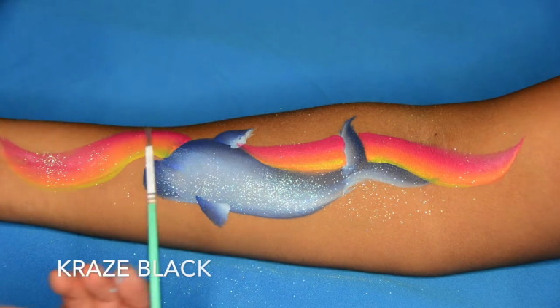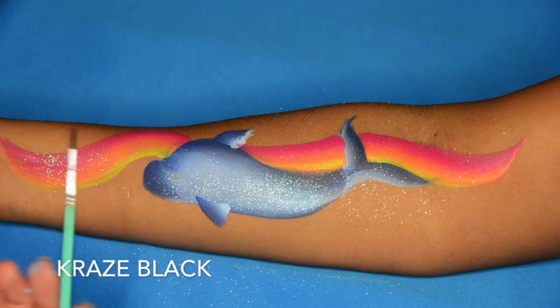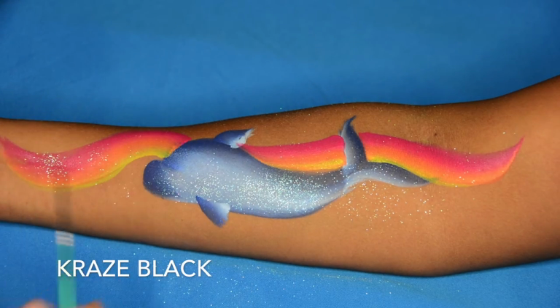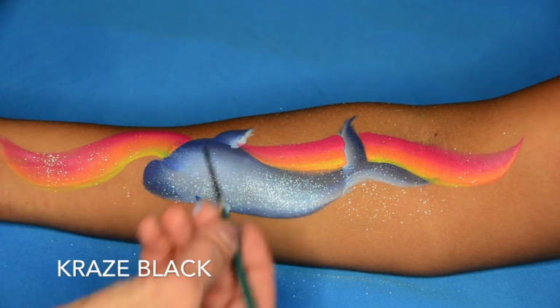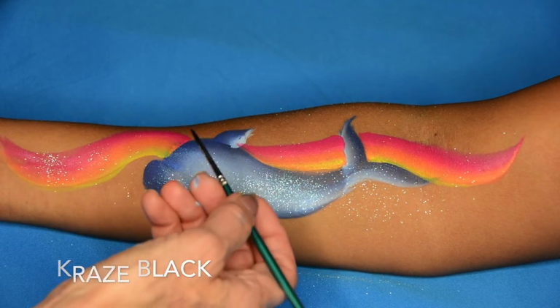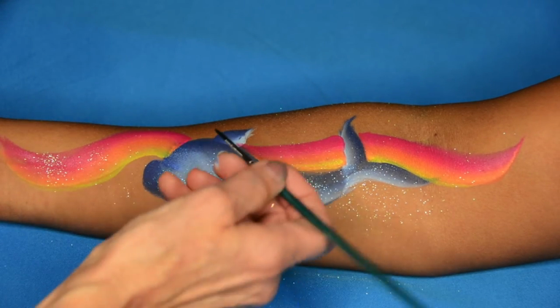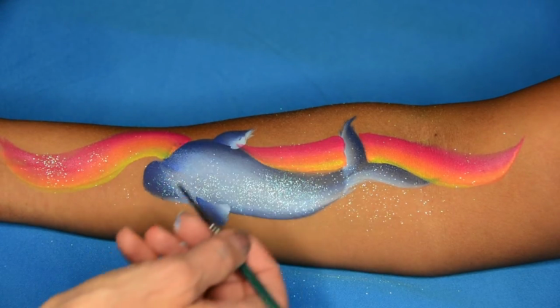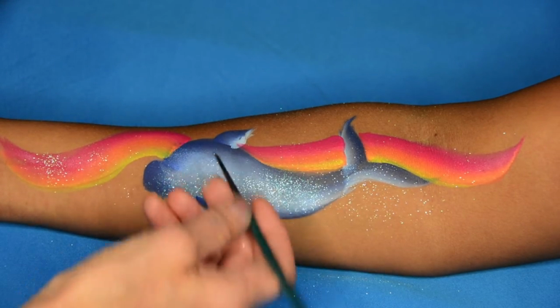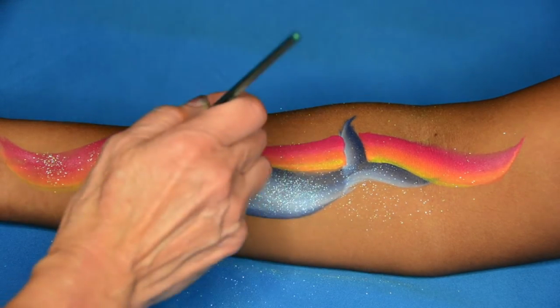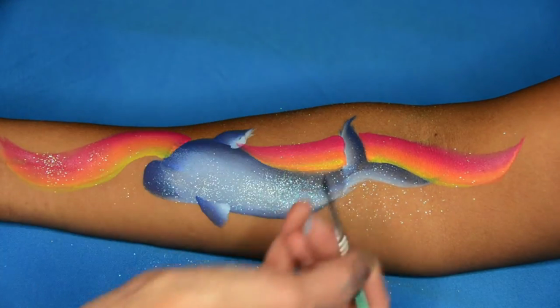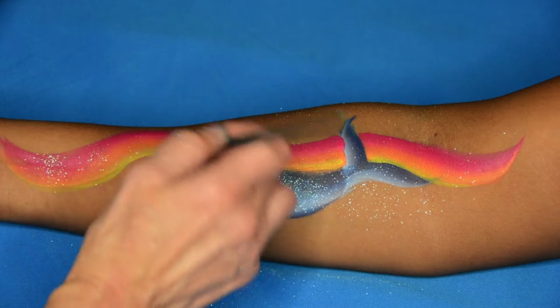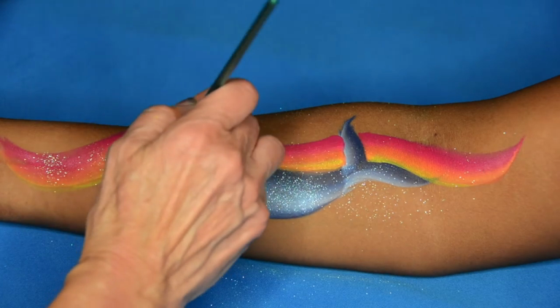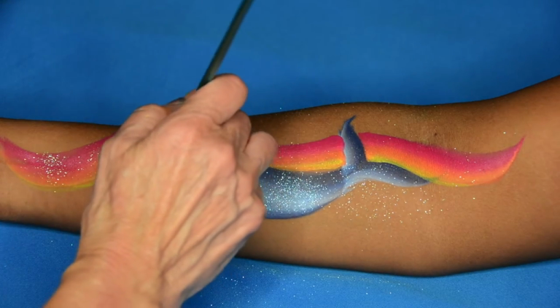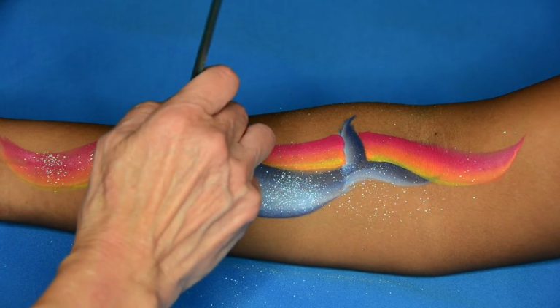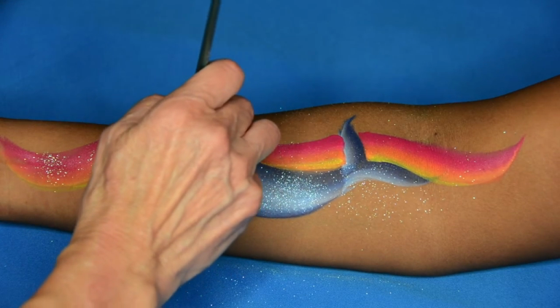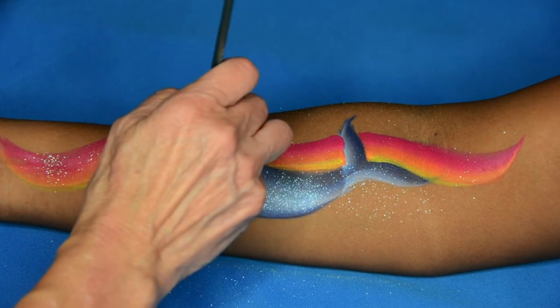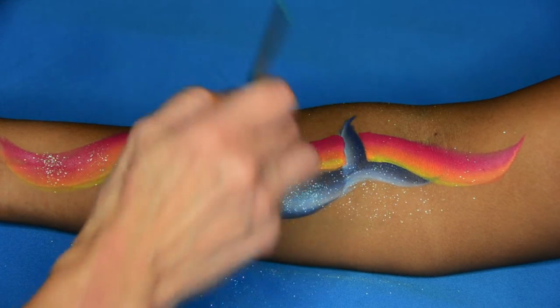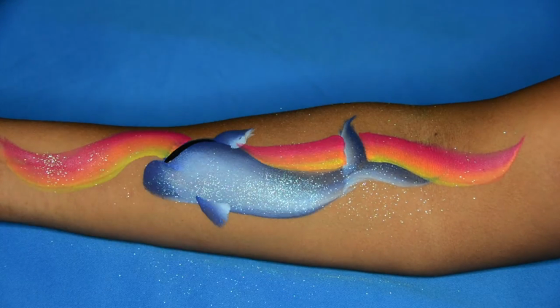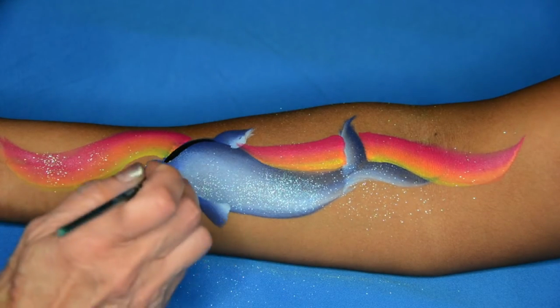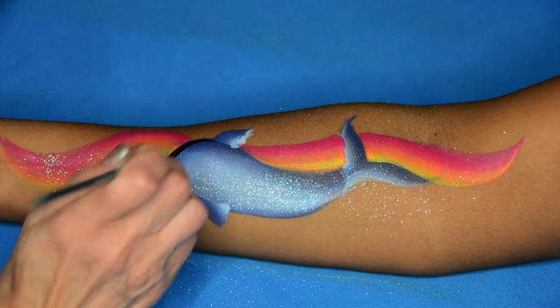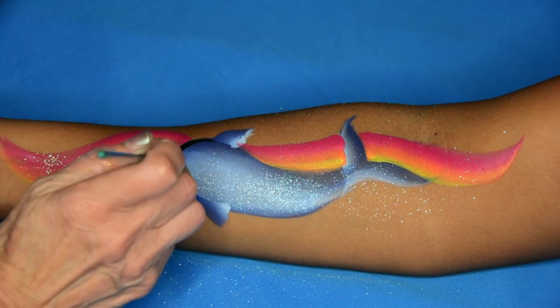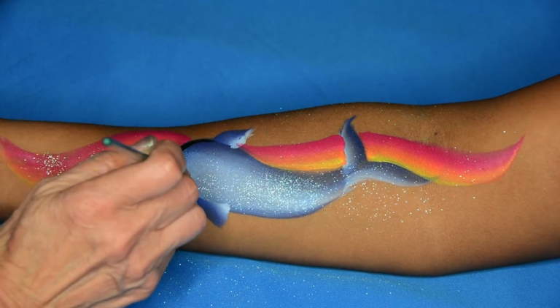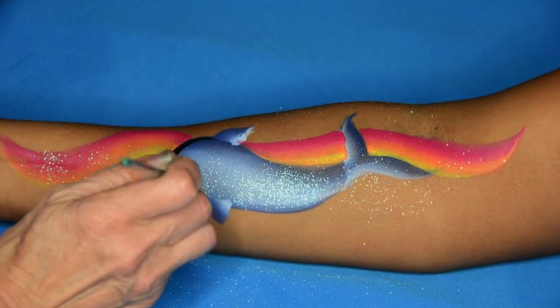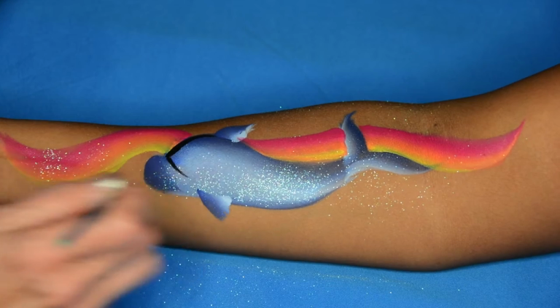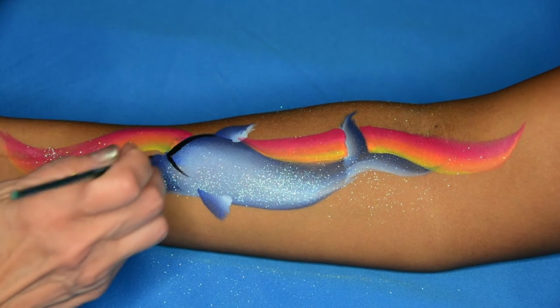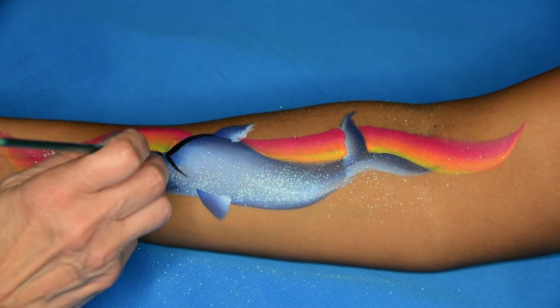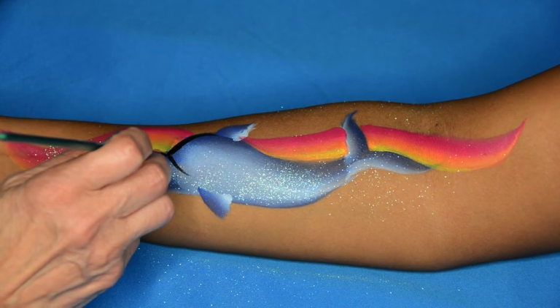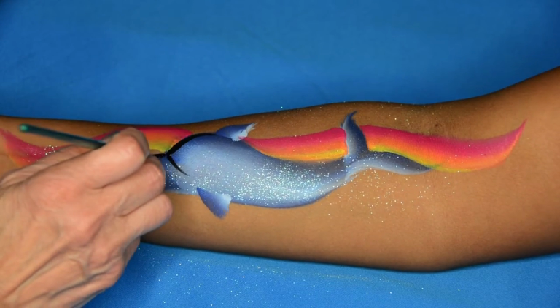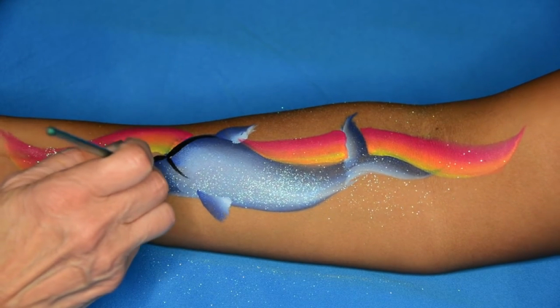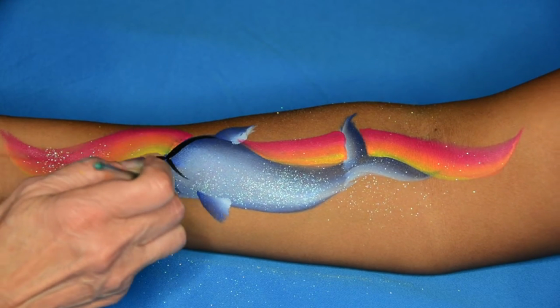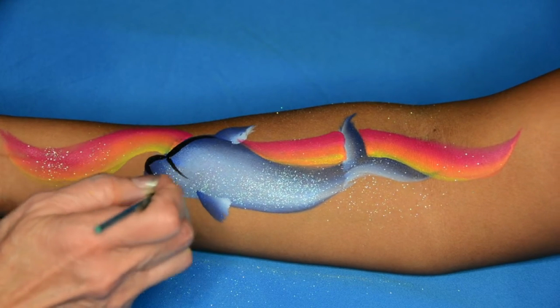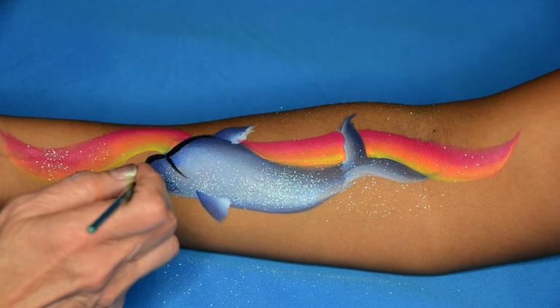I'm going to use the Craze Black with the number two round brush and do some very basic outlining. This is a quick, quick arm — I am not doing anything fancy here. You can whip this off in a couple minutes.